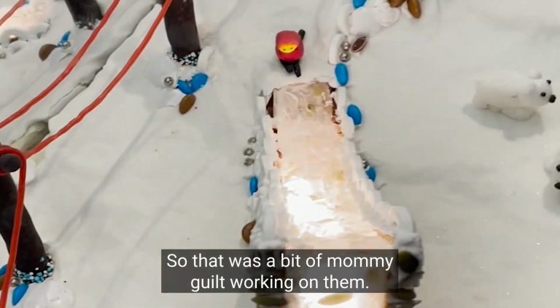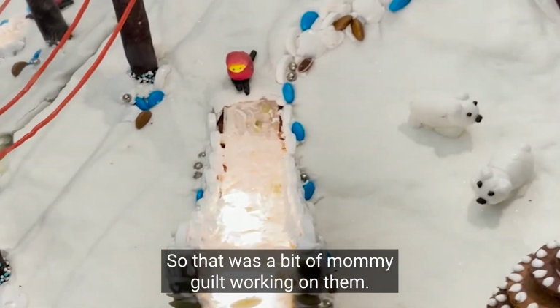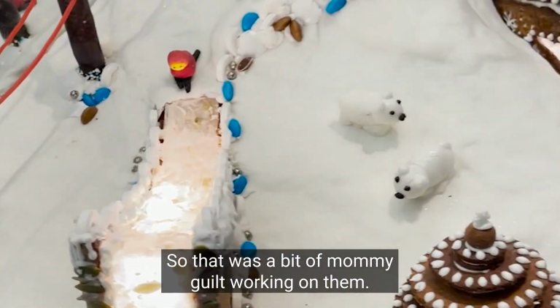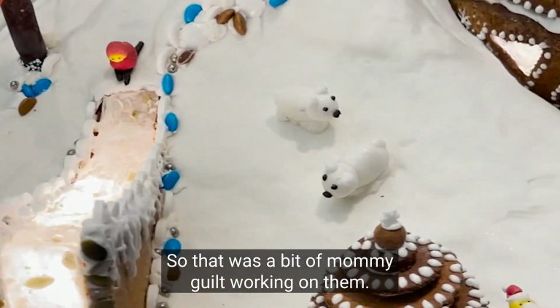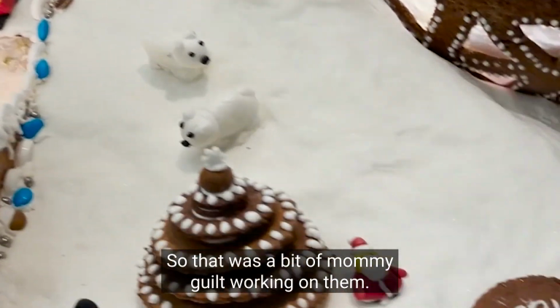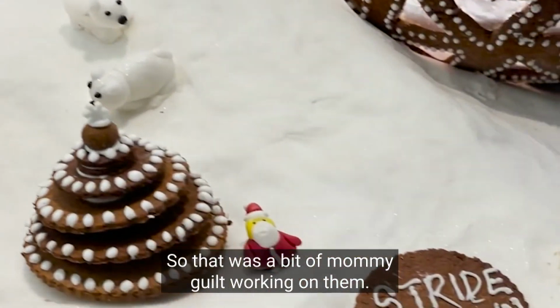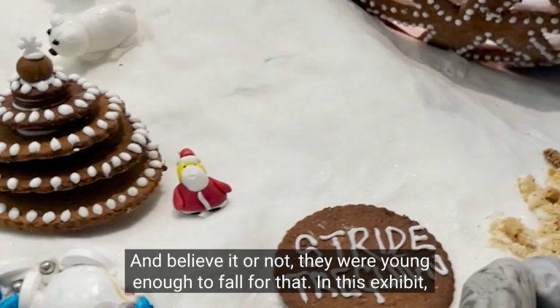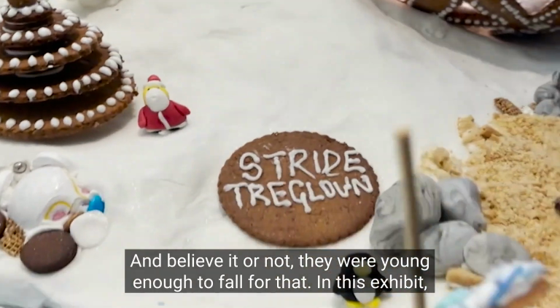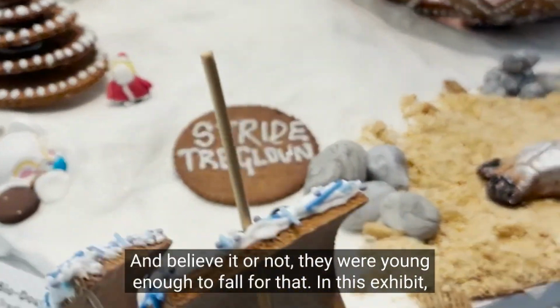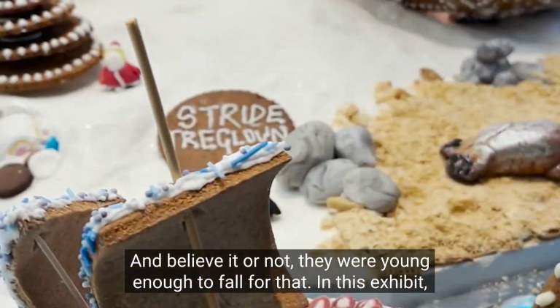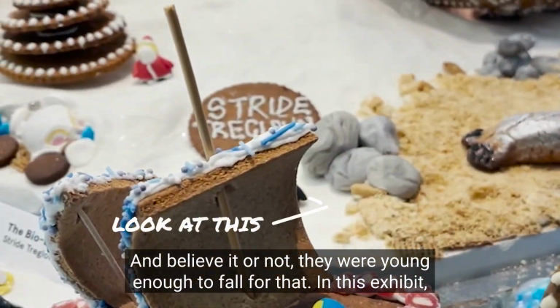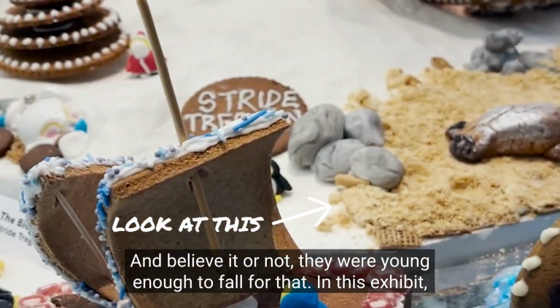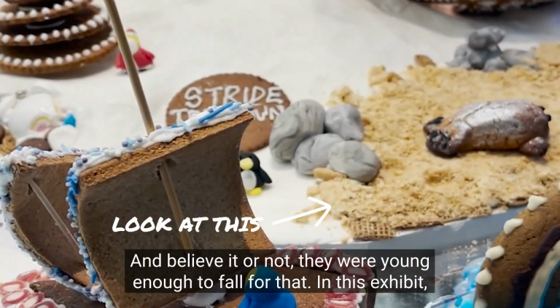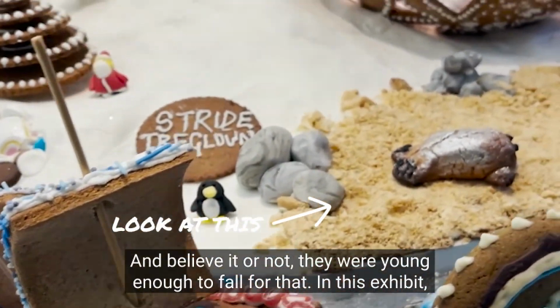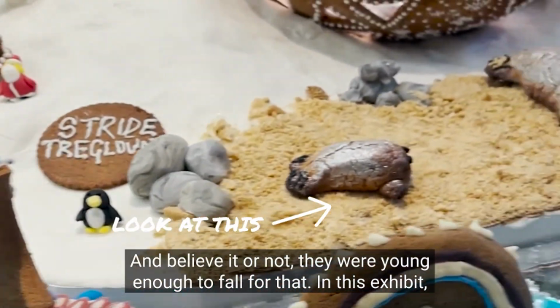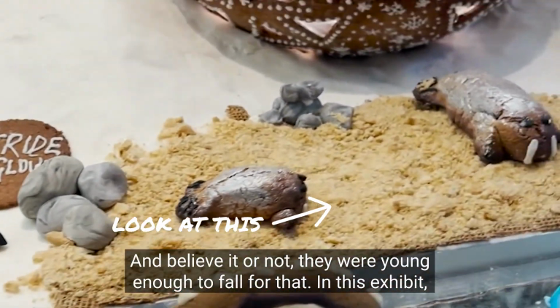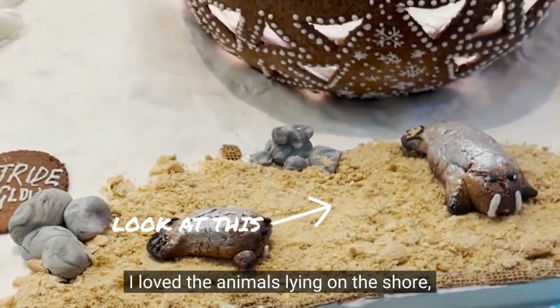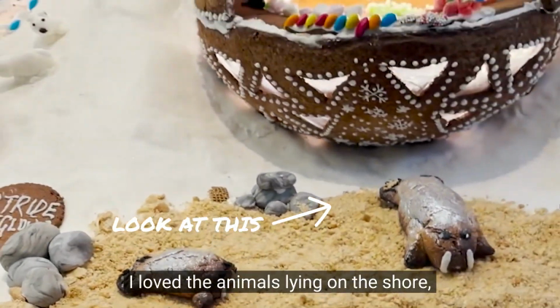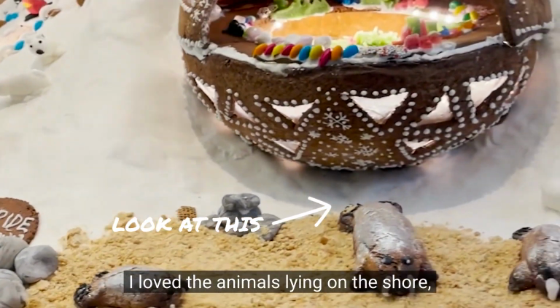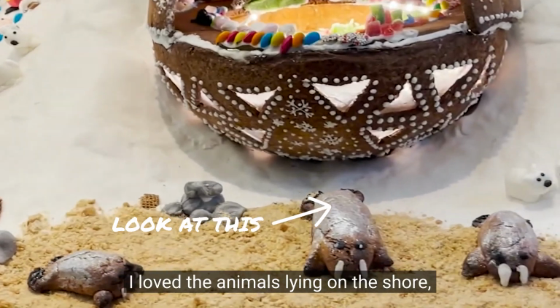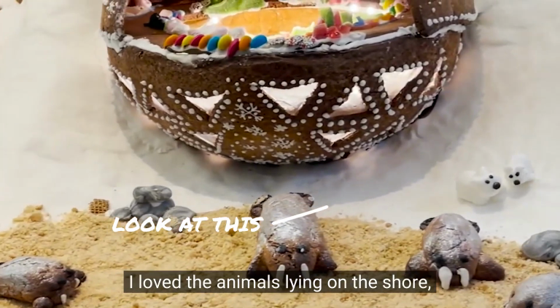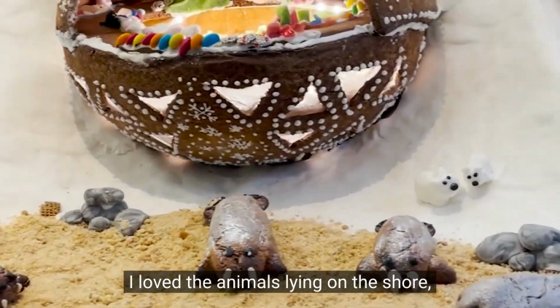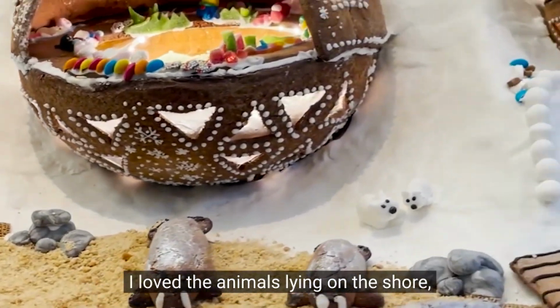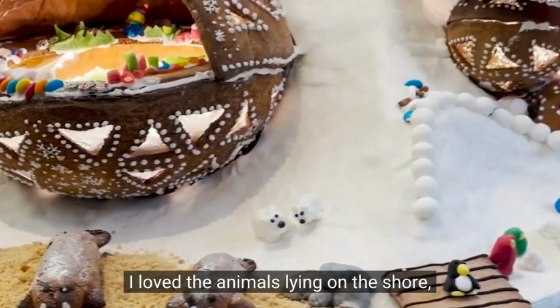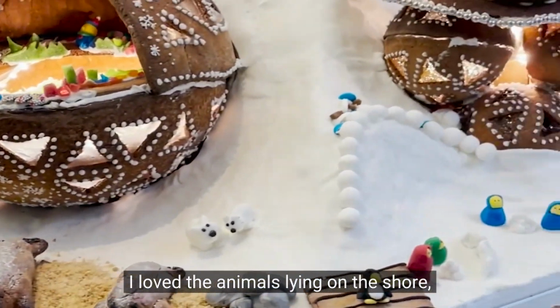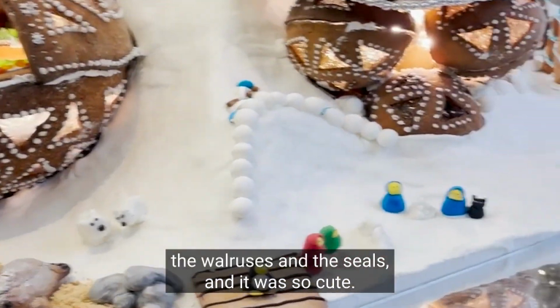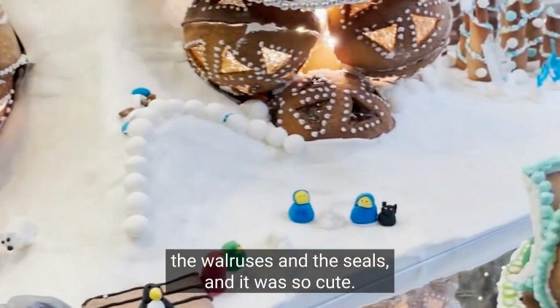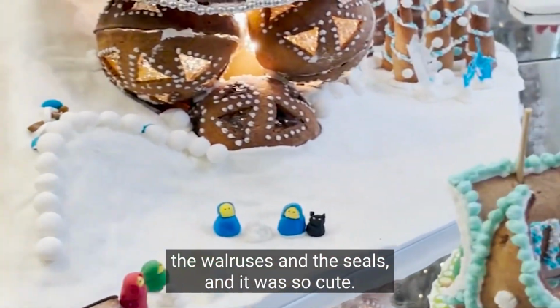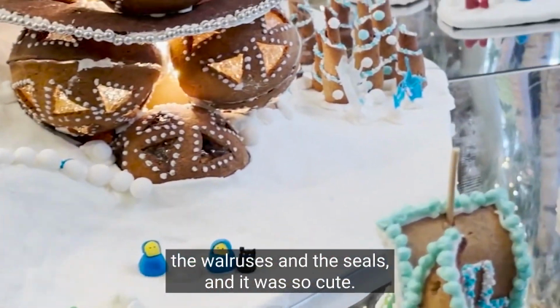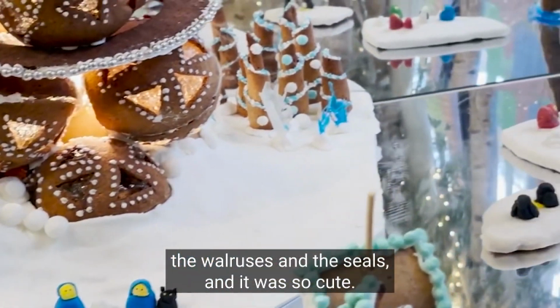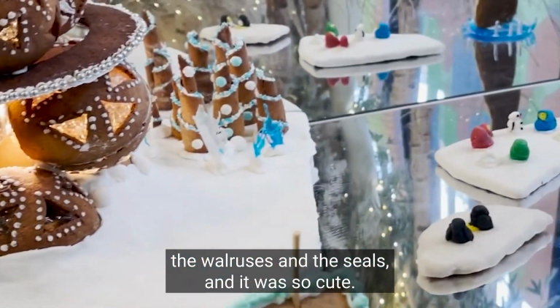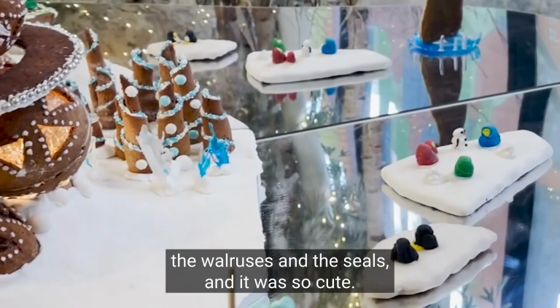They were young enough to fall for that. In this polar exhibit I loved the animals lying on the shore — the walruses and the seals — it was so cute.